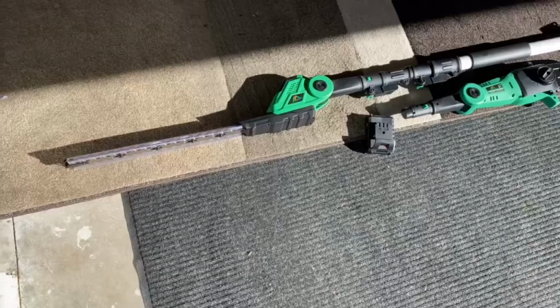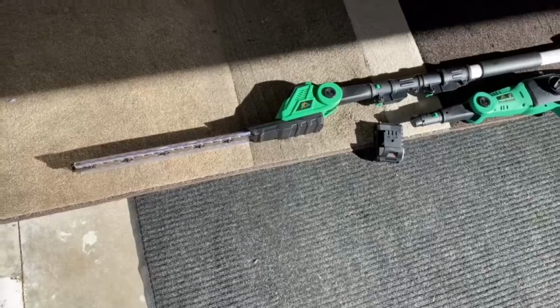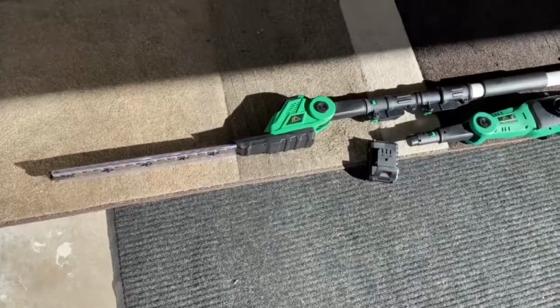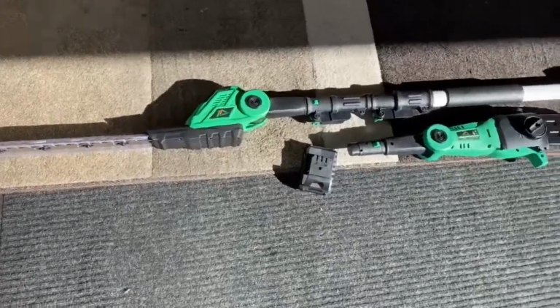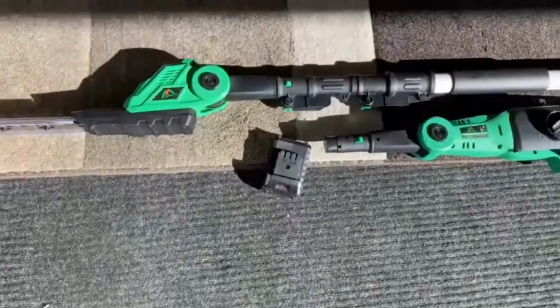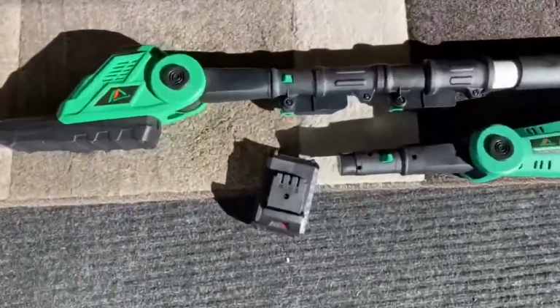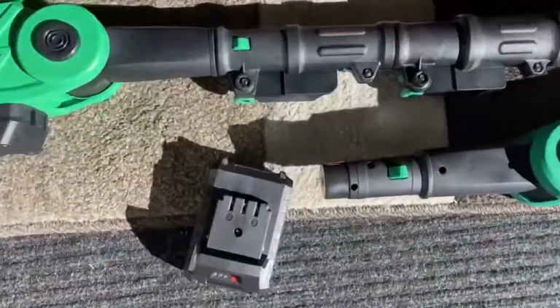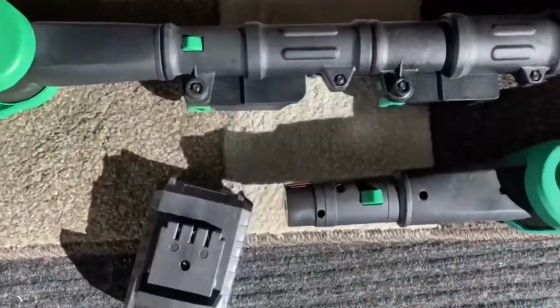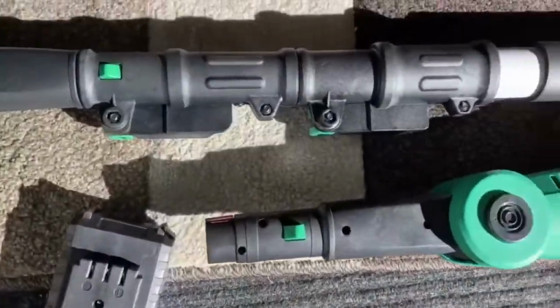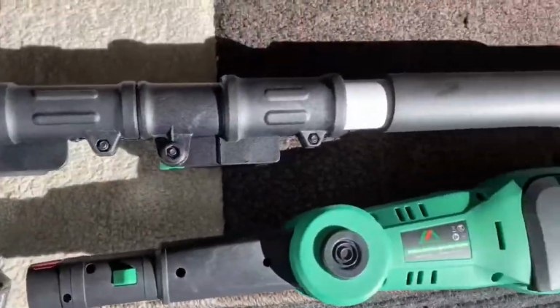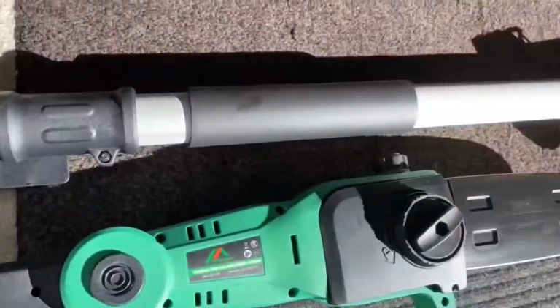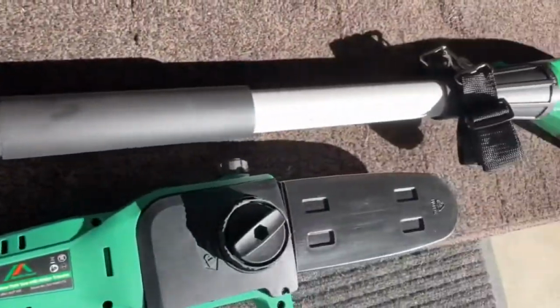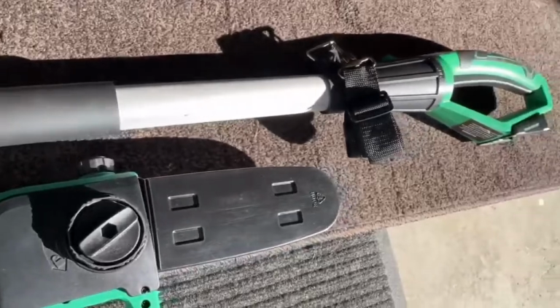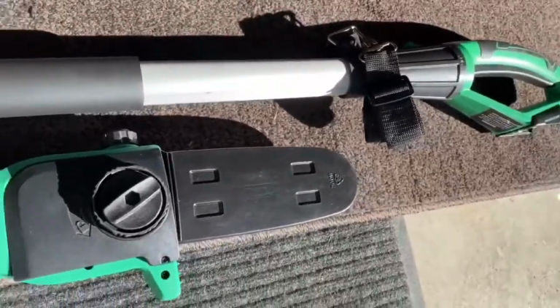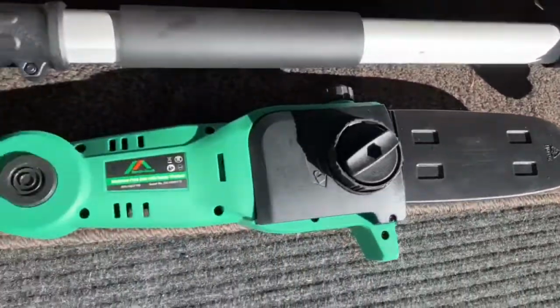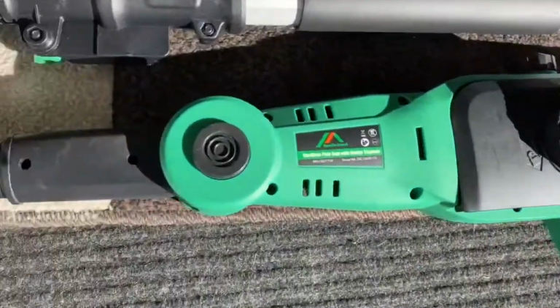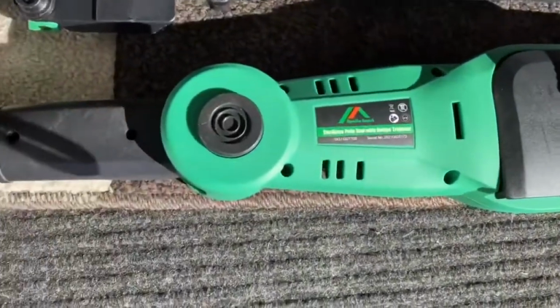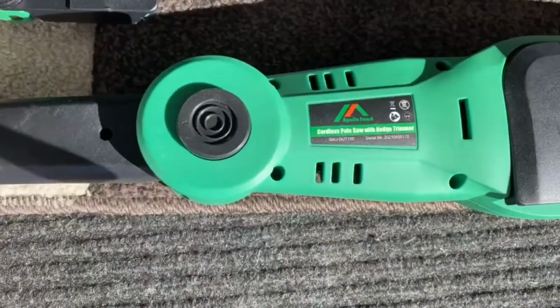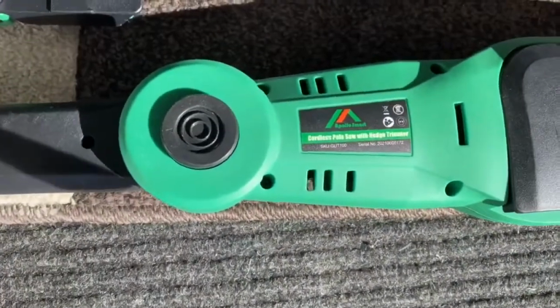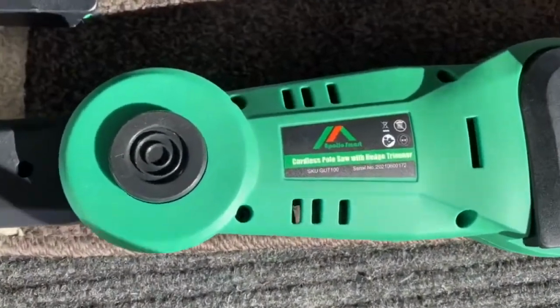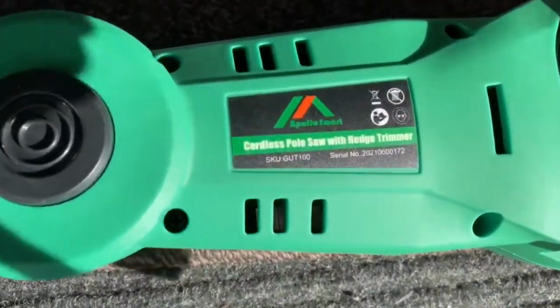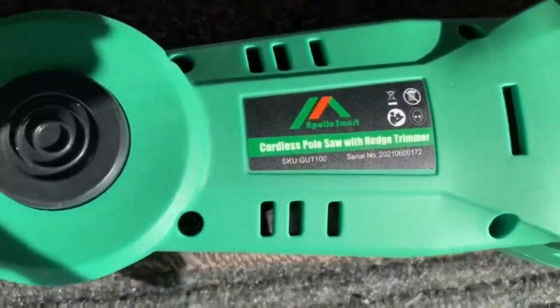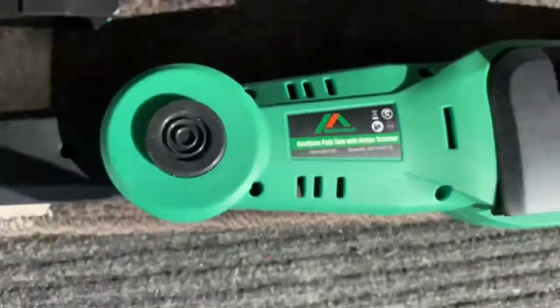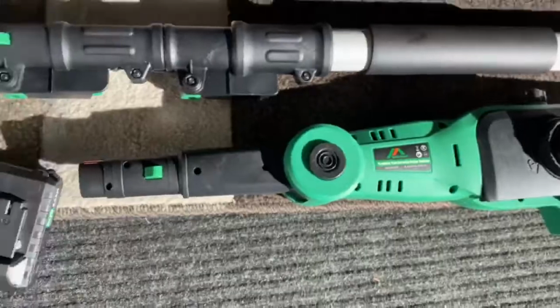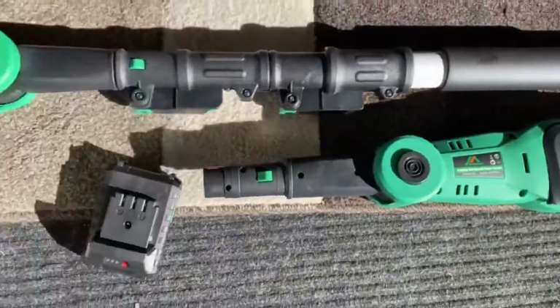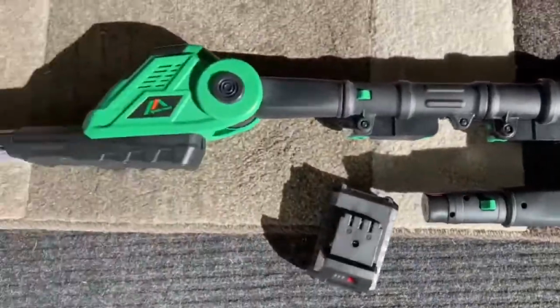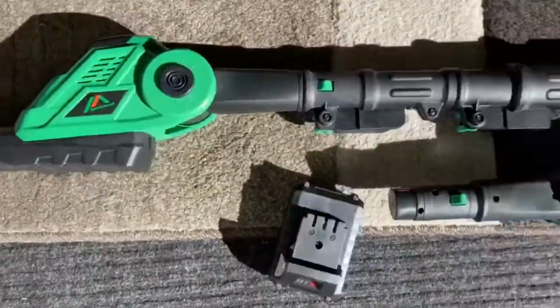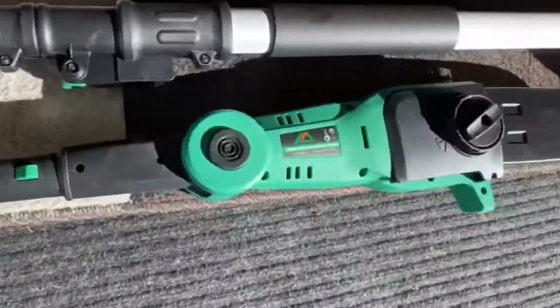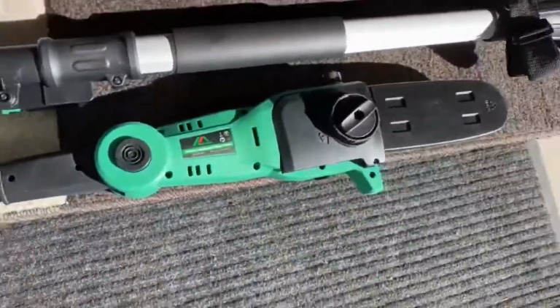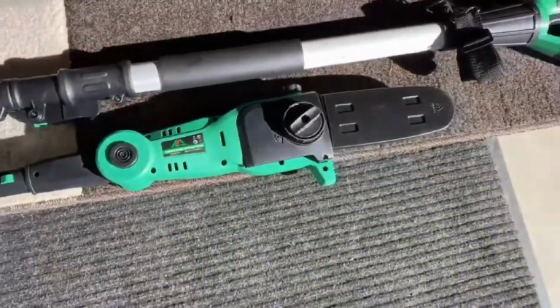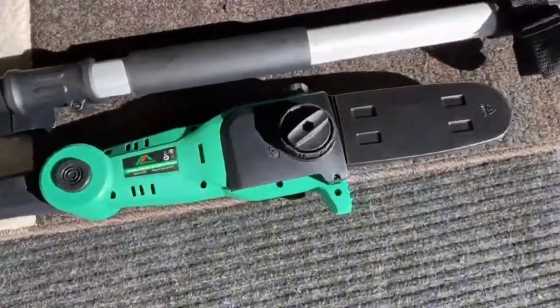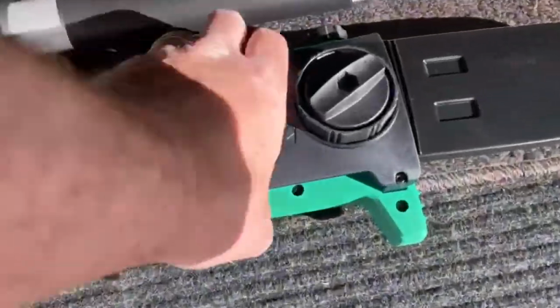I have here a hedge trimmer which is adjustable and has a telescoping pole by Apollo. It comes with an extra head which is a chainsaw — really awesome.